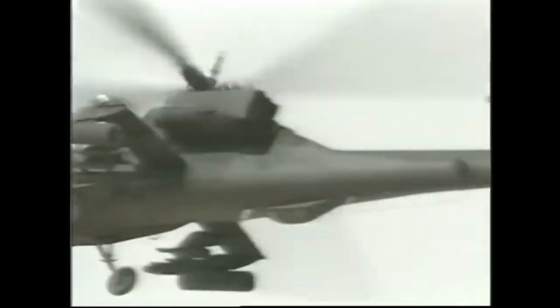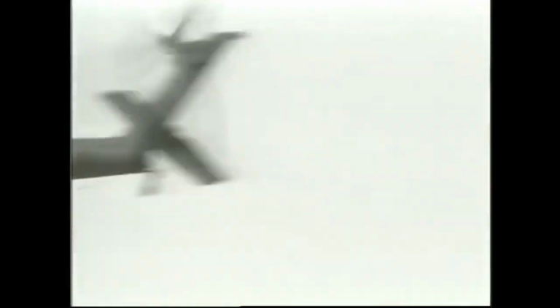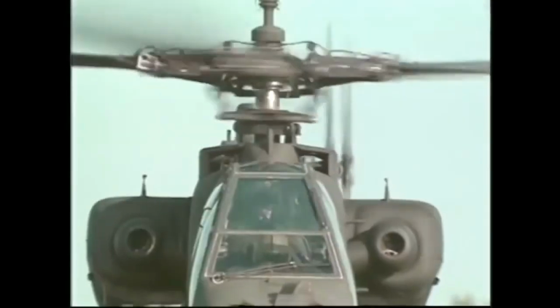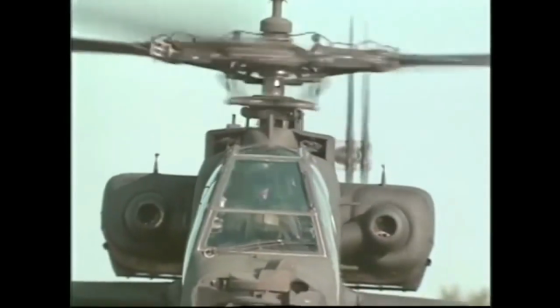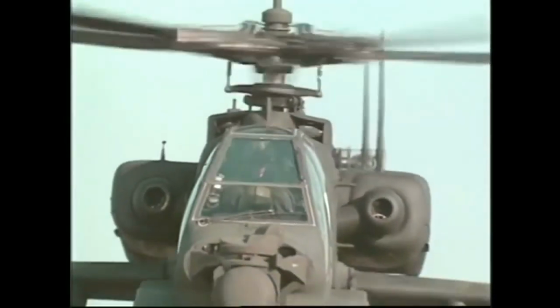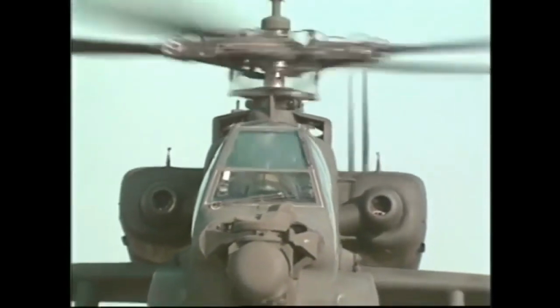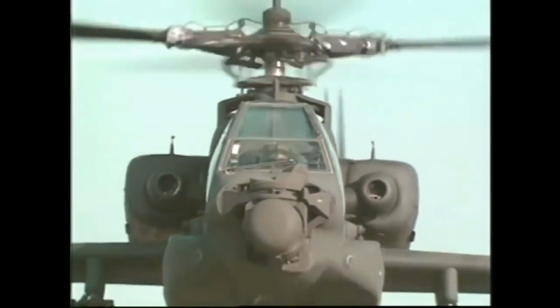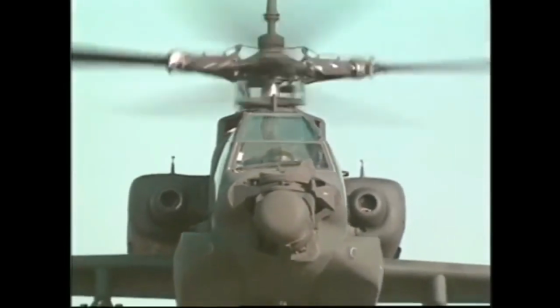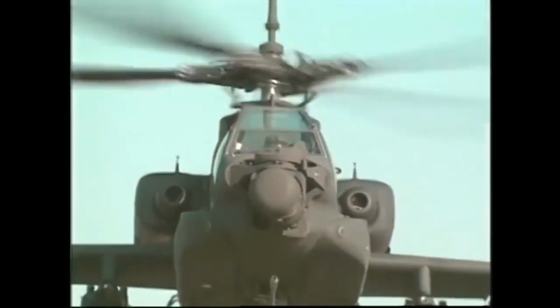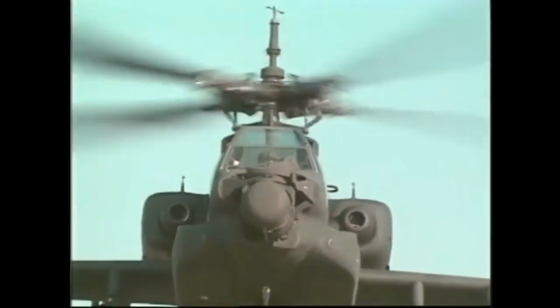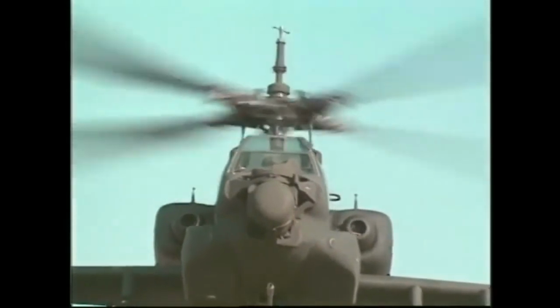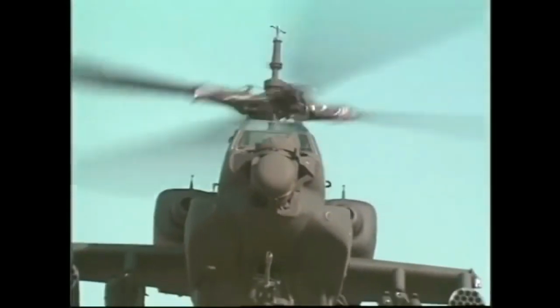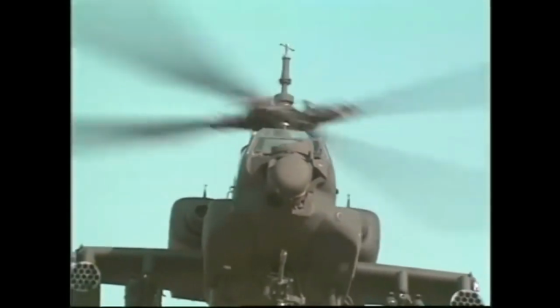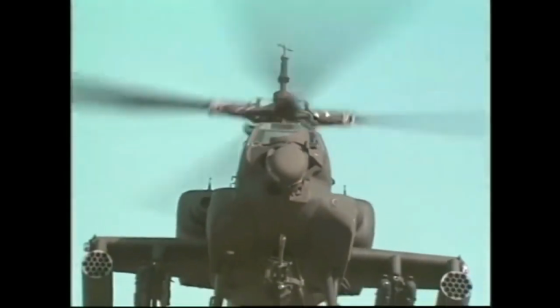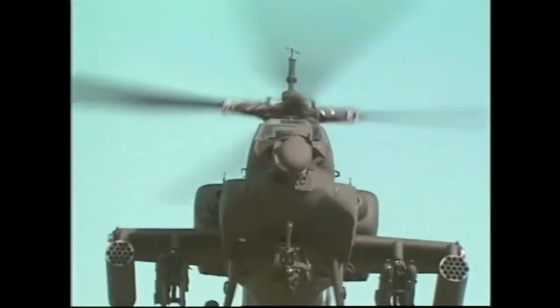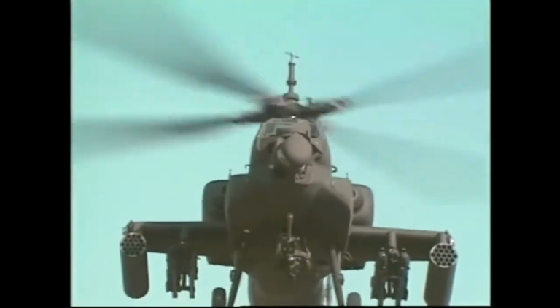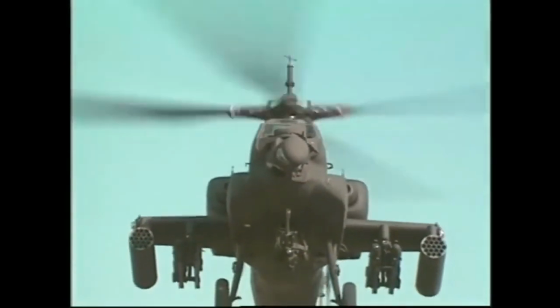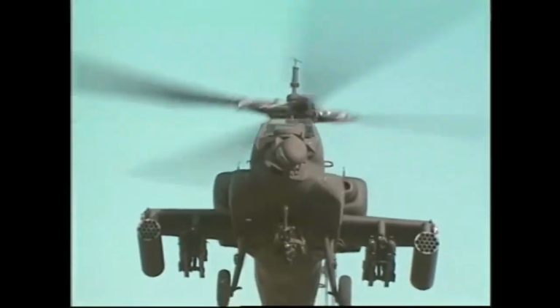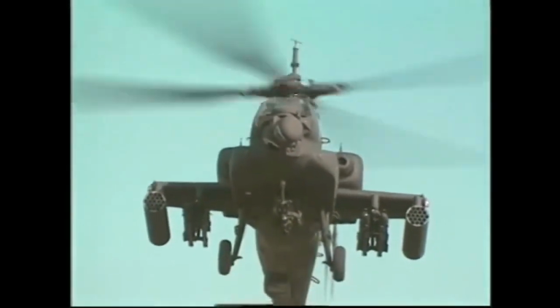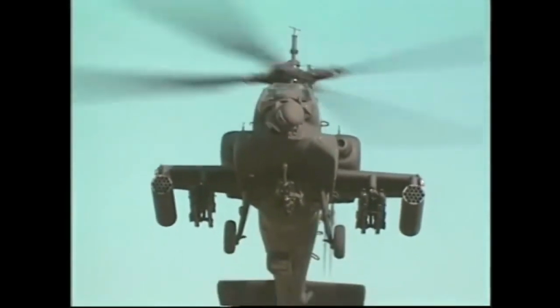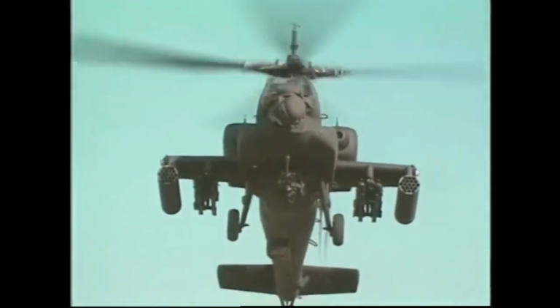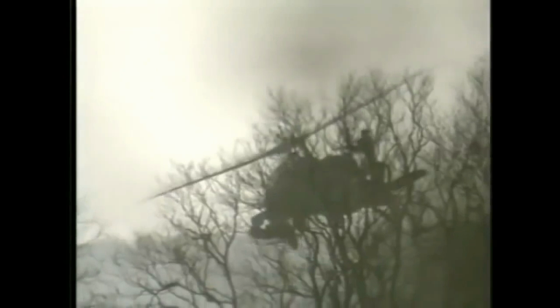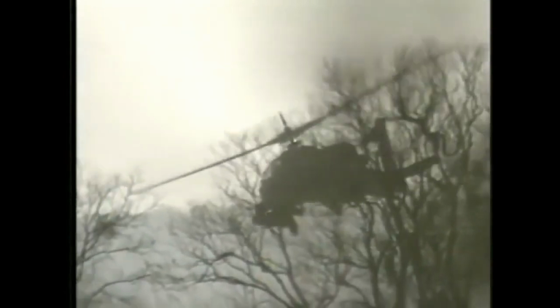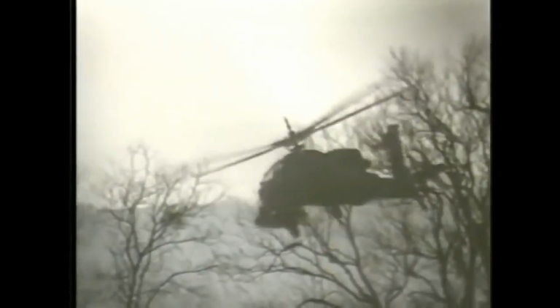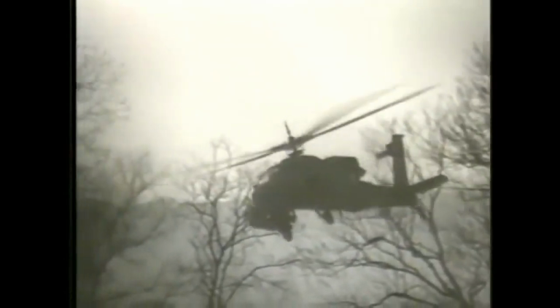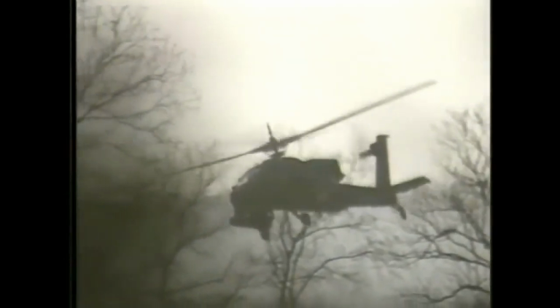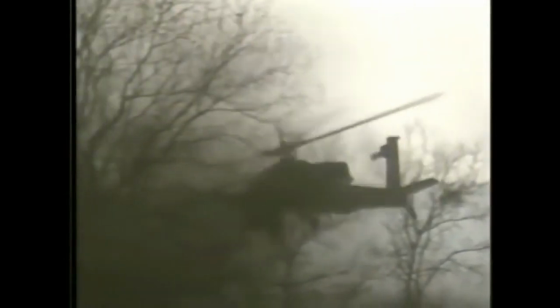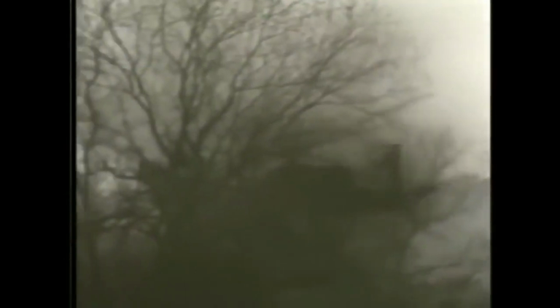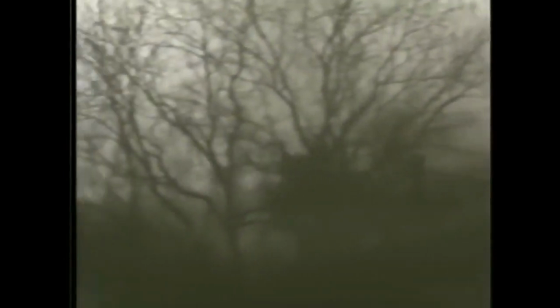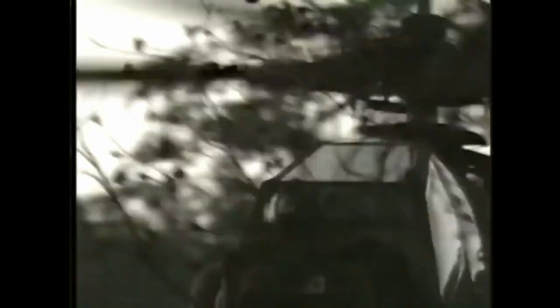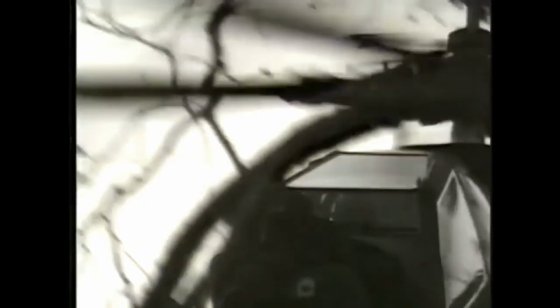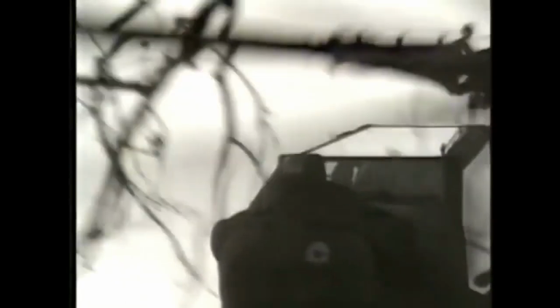The Apache's main rotor has four blades made up of stainless steel spars and glass fiber tubes. The blades can slice through tree branches up to two inches in diameter and can survive 50 caliber machine gun rounds and shell strikes.